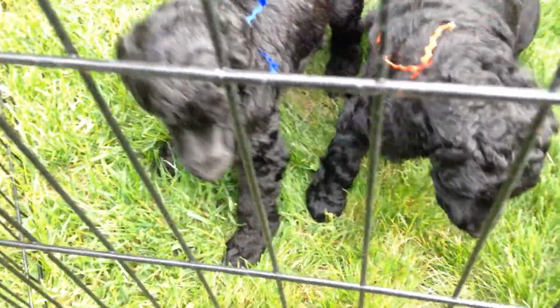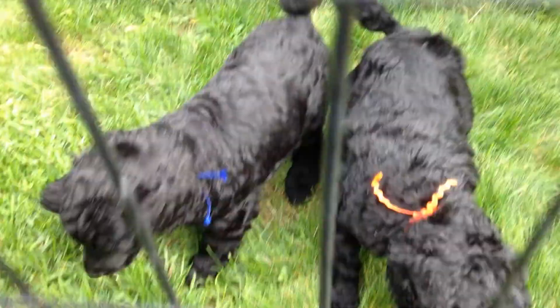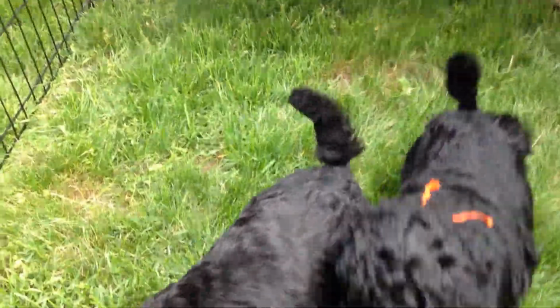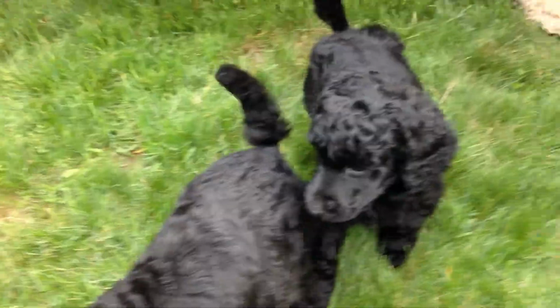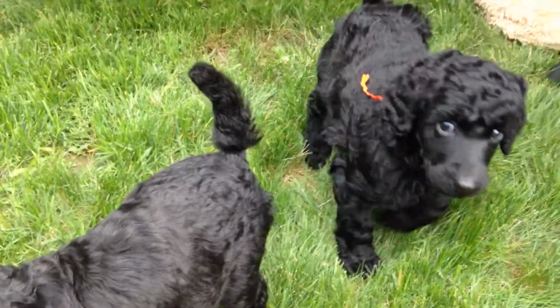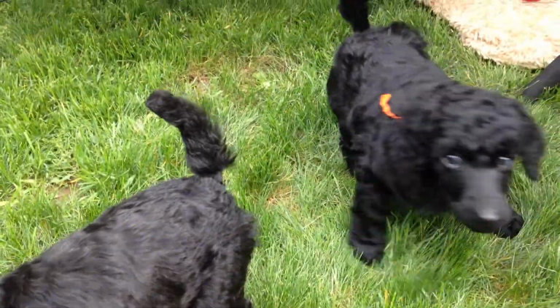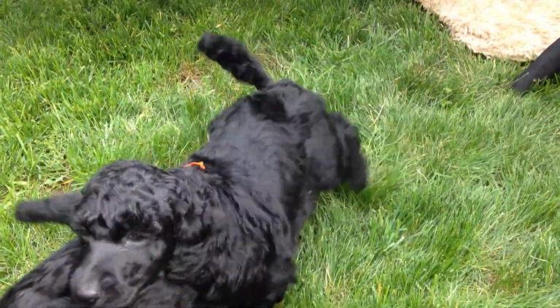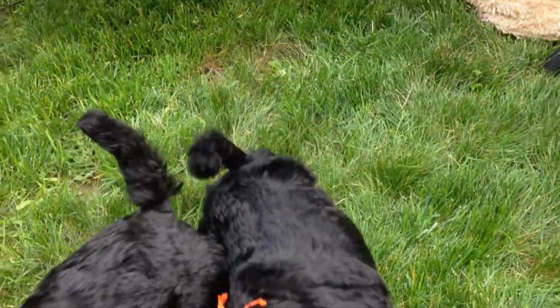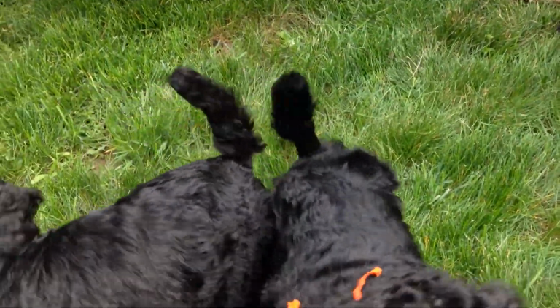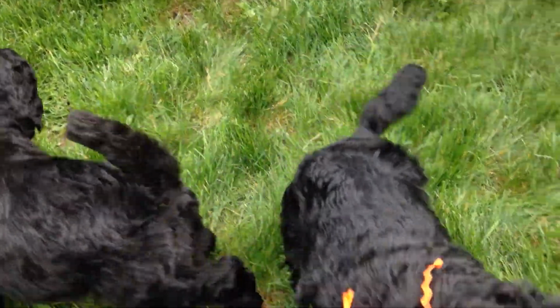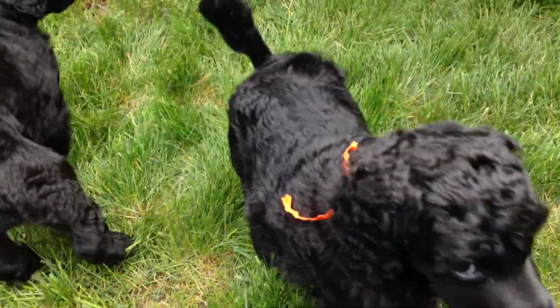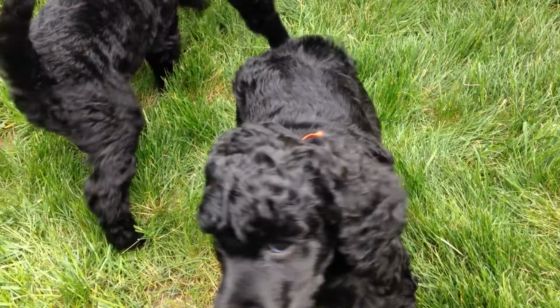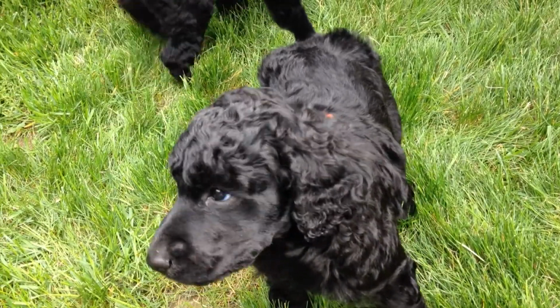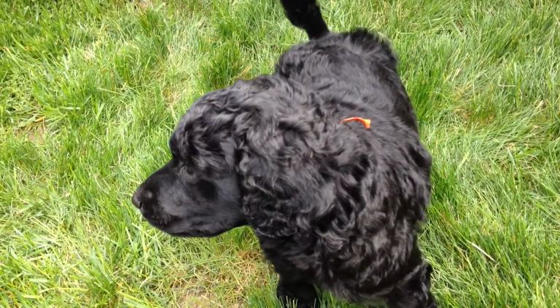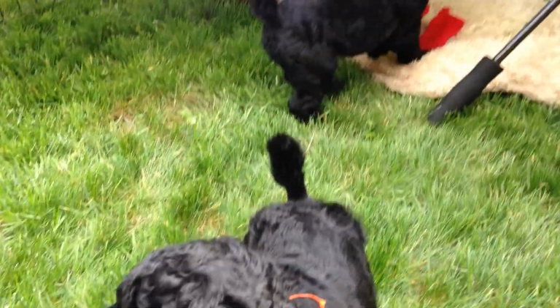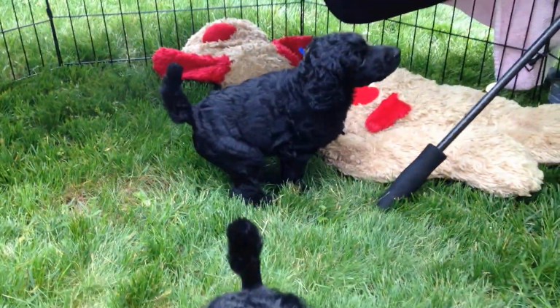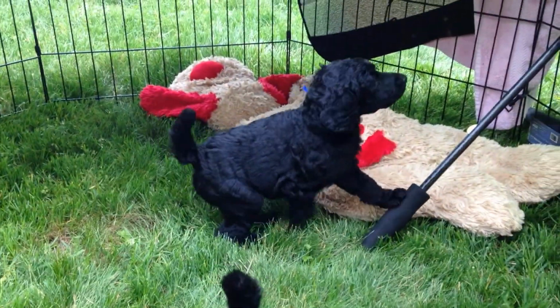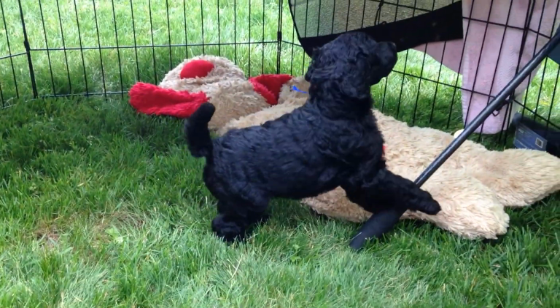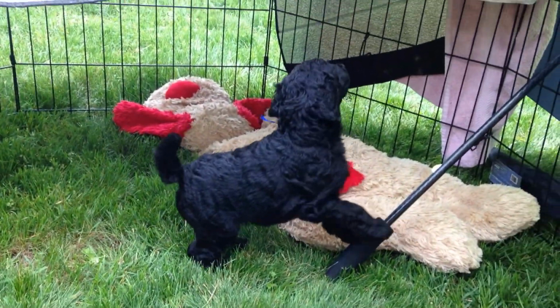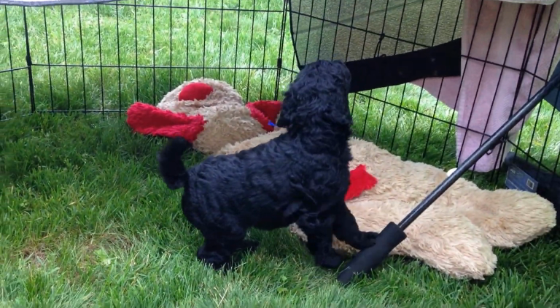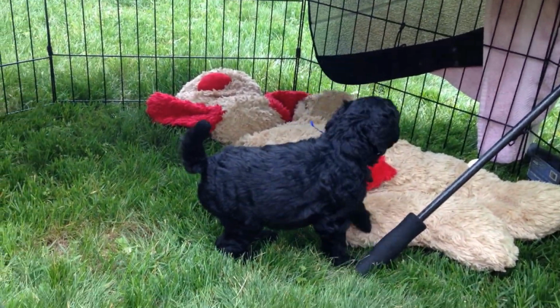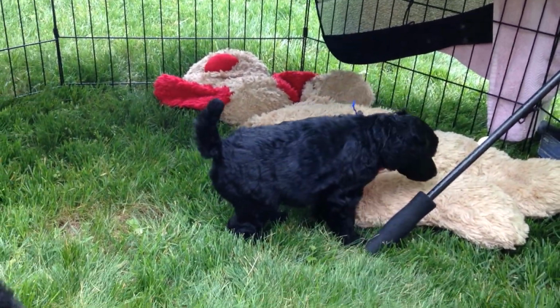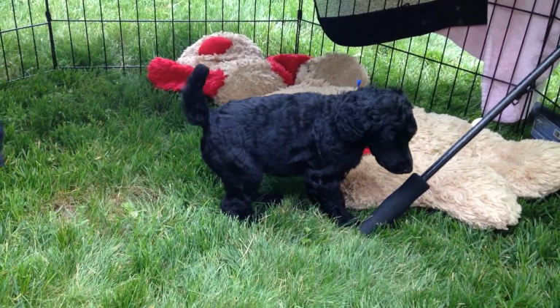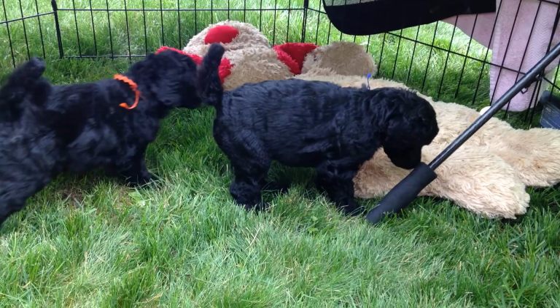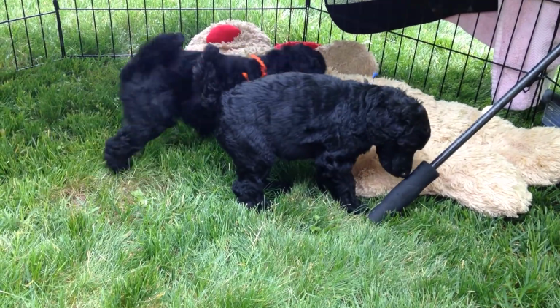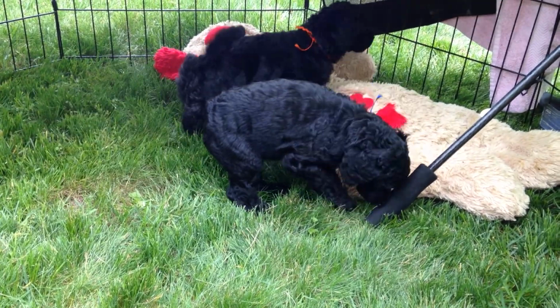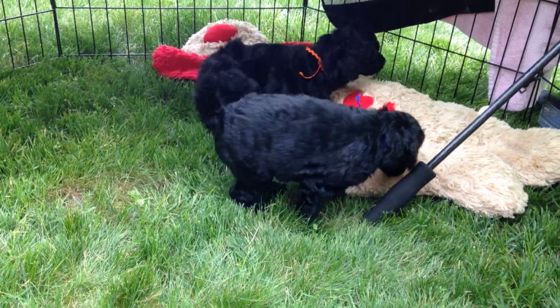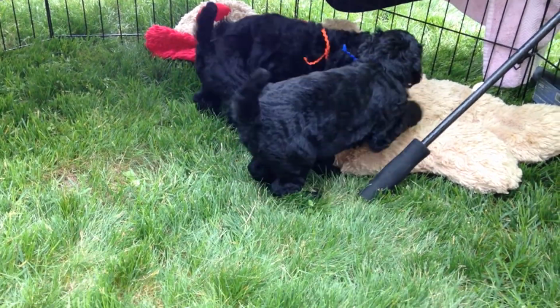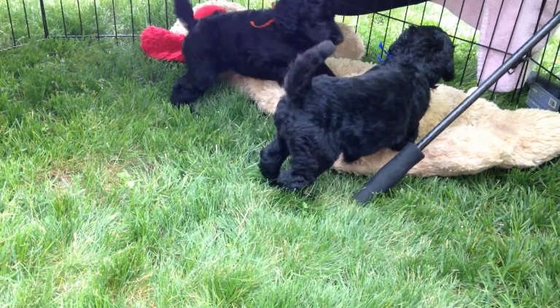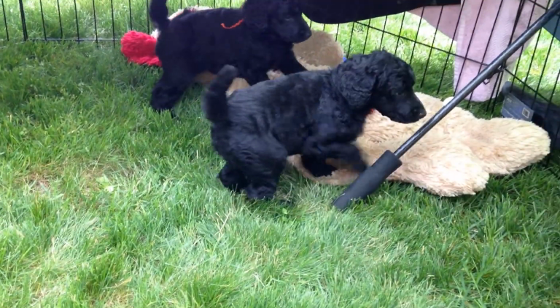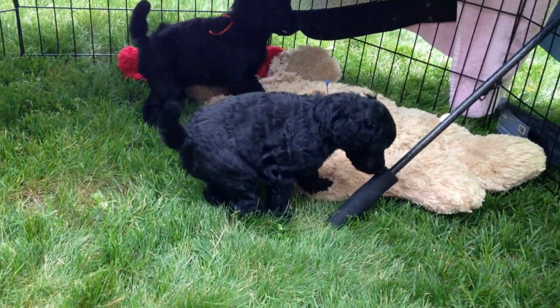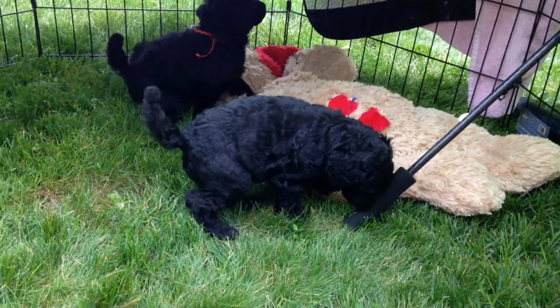Don't you? Hi, sweeties. Hello. Blue is our climber — he's already escaping things. He's figured out how to get where he wants to go.